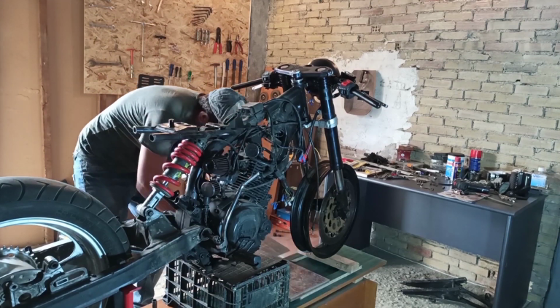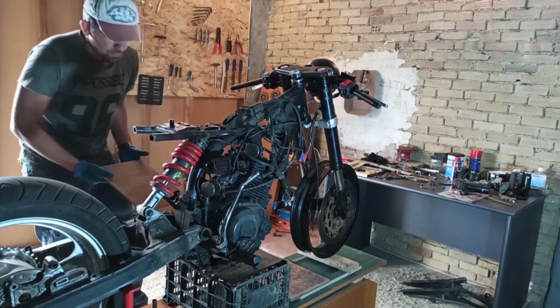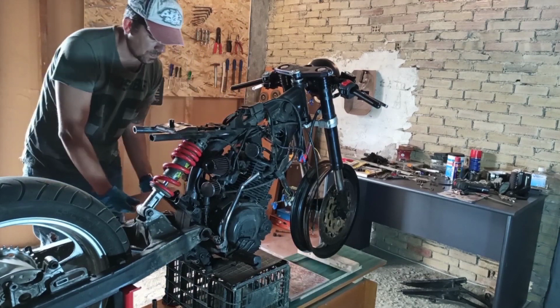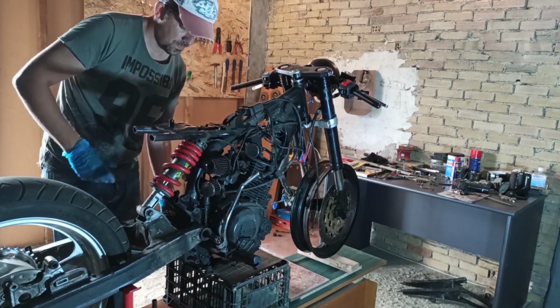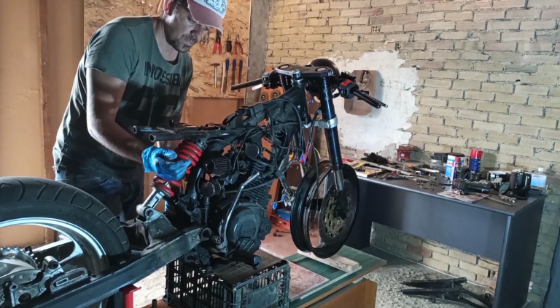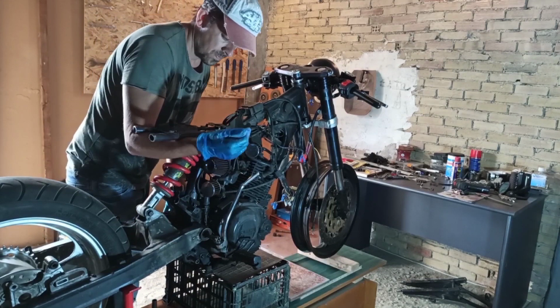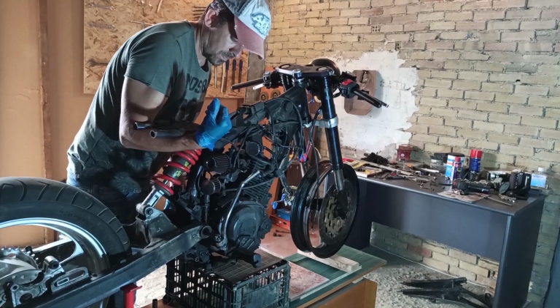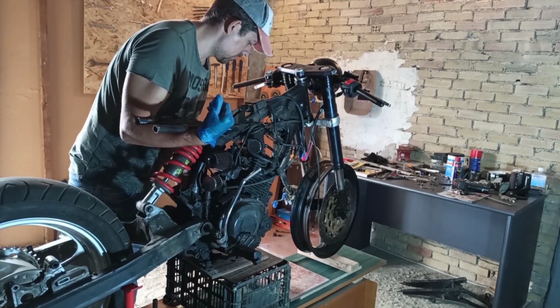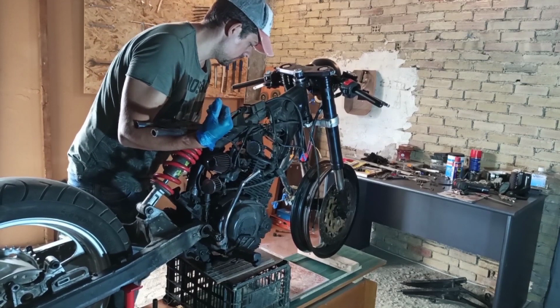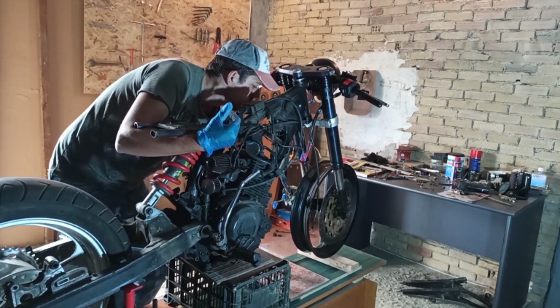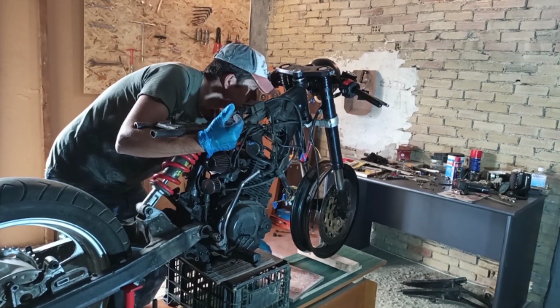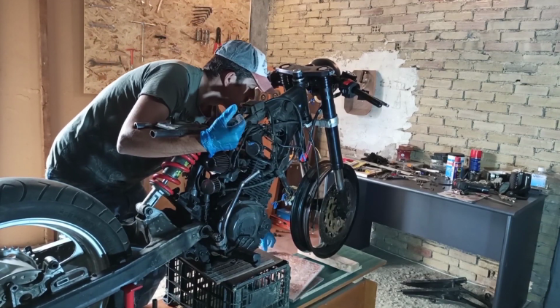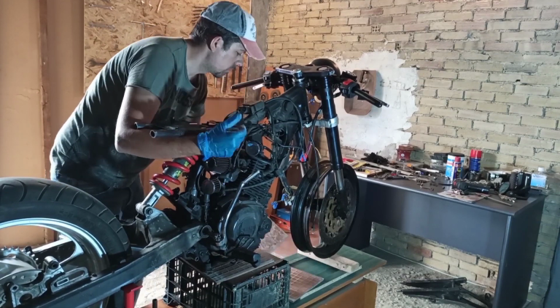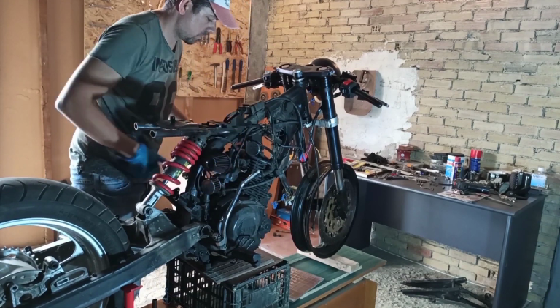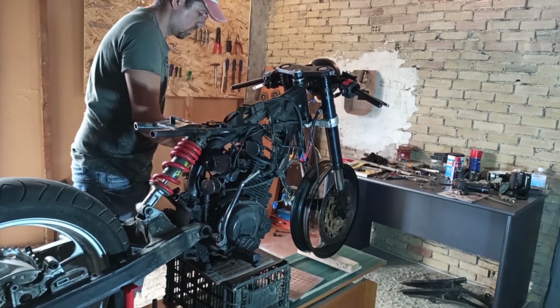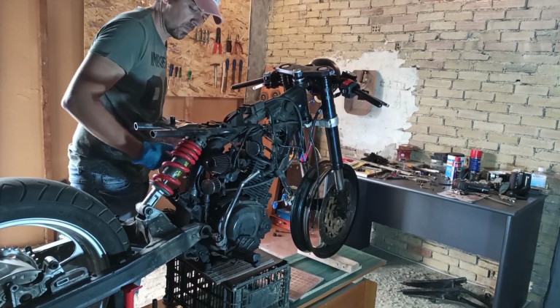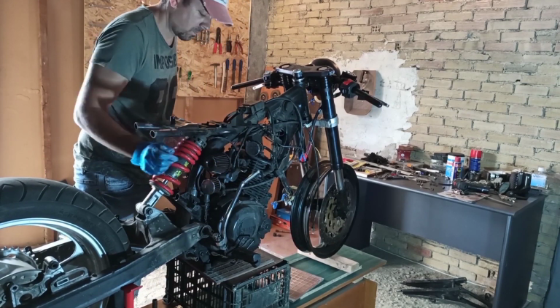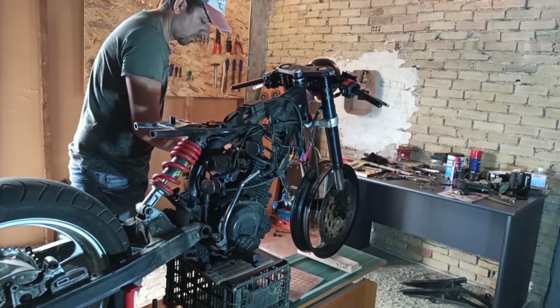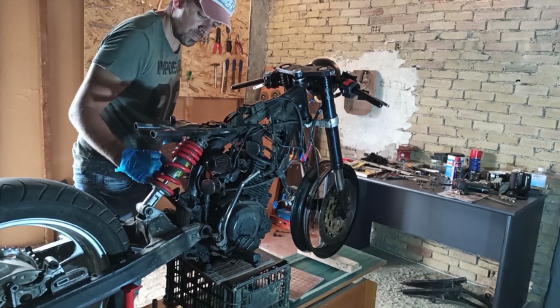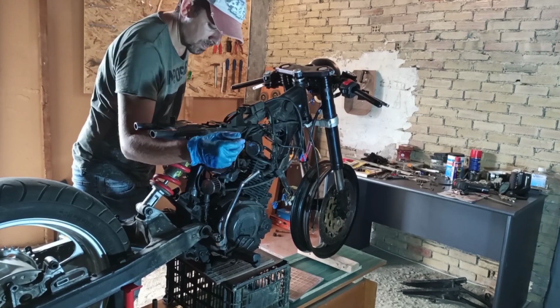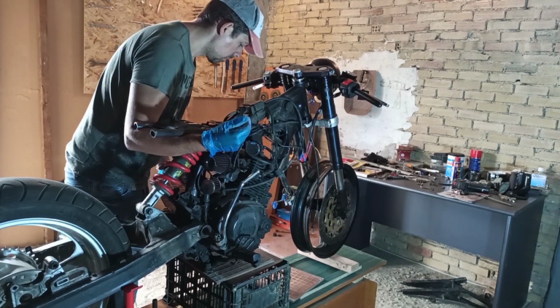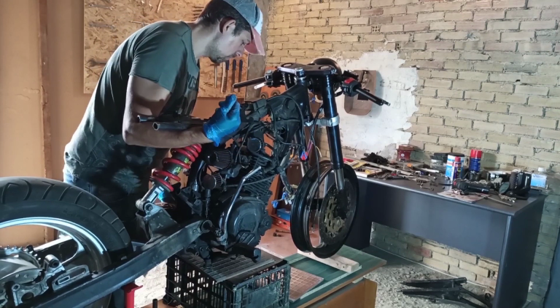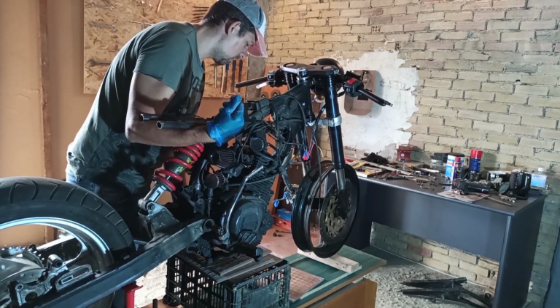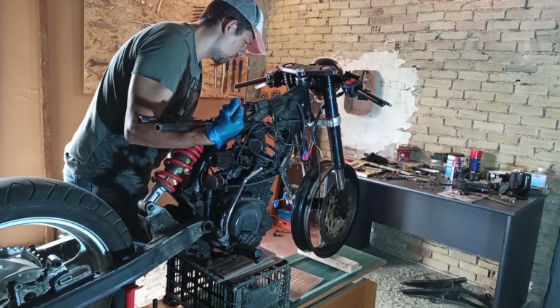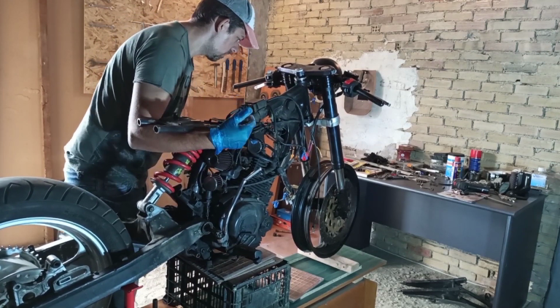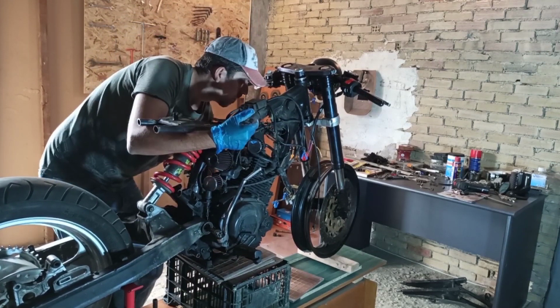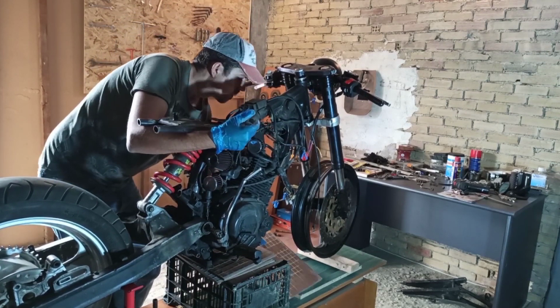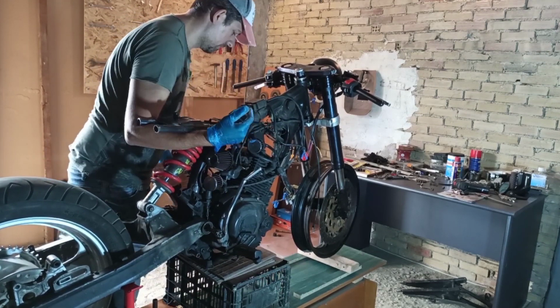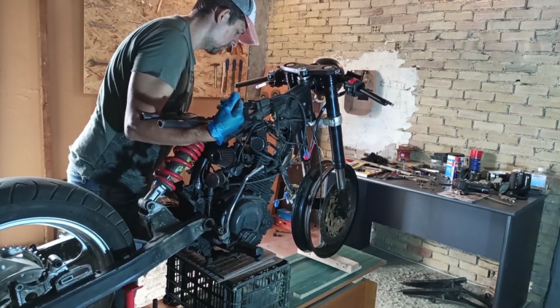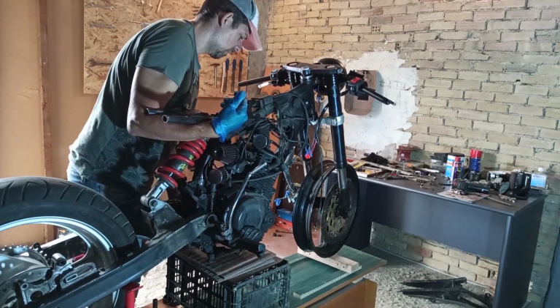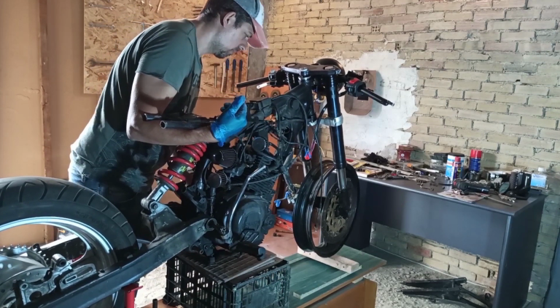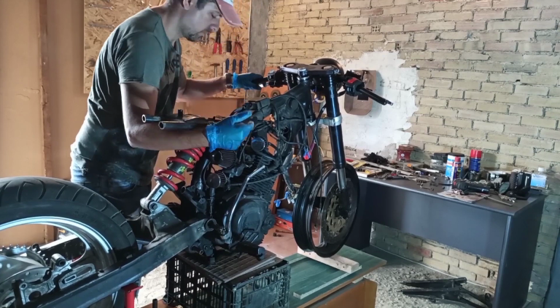Last time I was about to mount the monoshock onto the frame, but there are some more adjustments to be made so that the mounting base should be welded on the right spot.